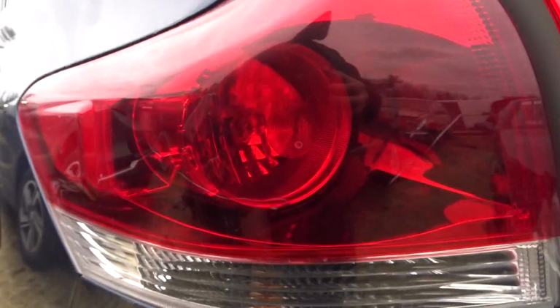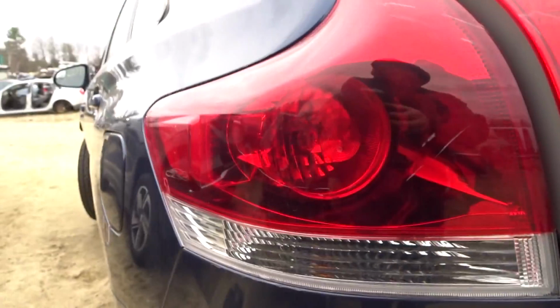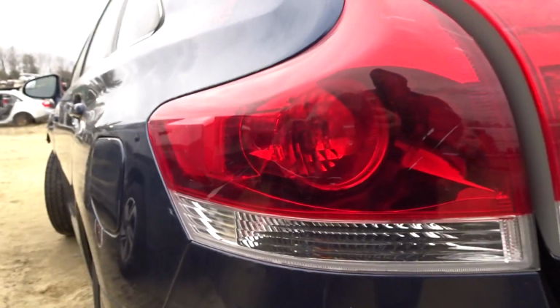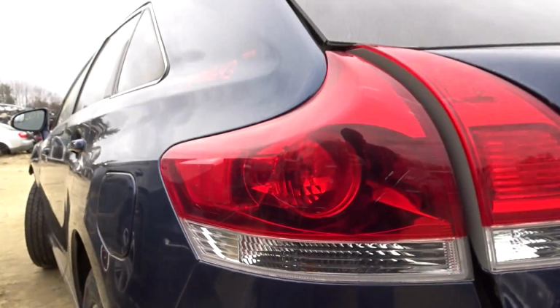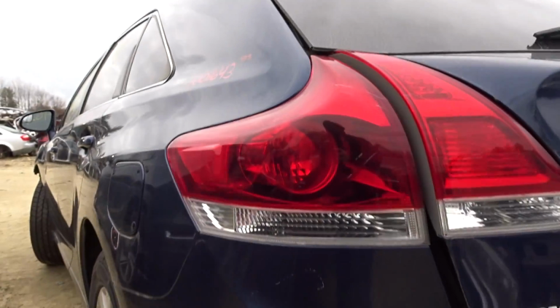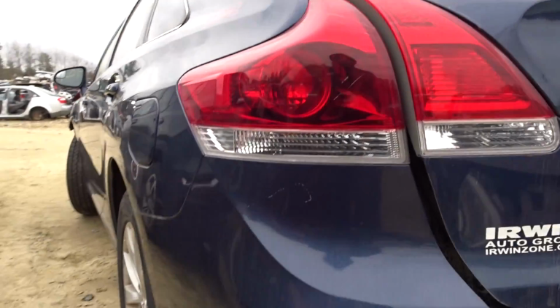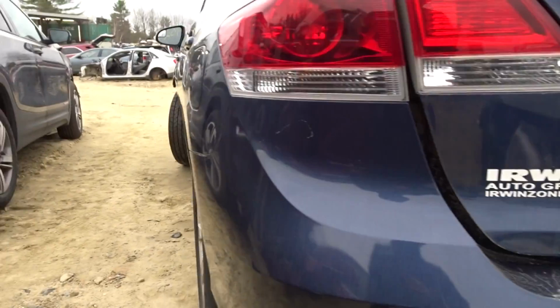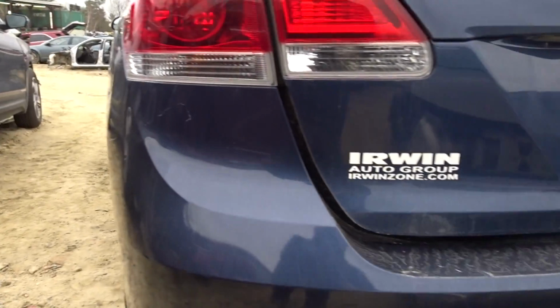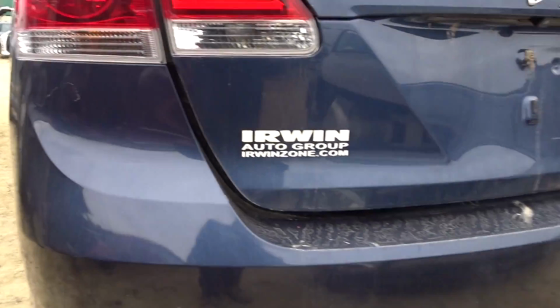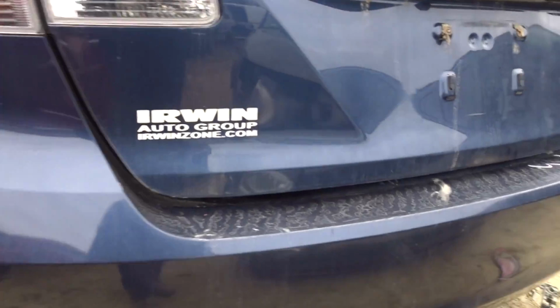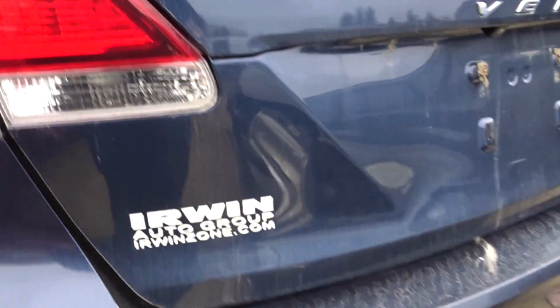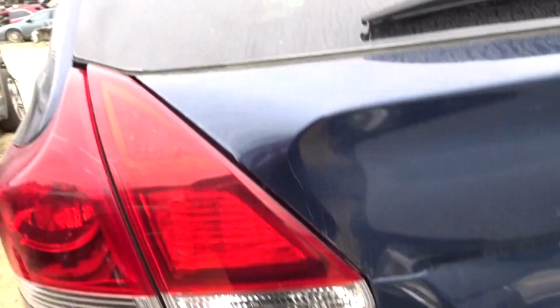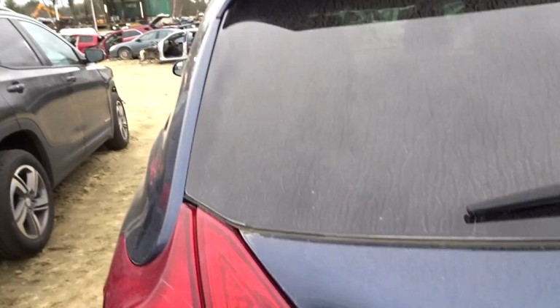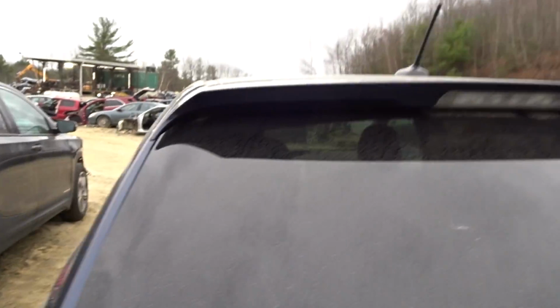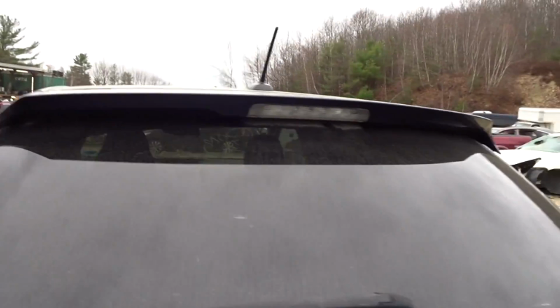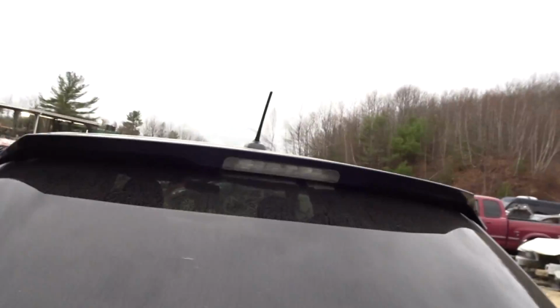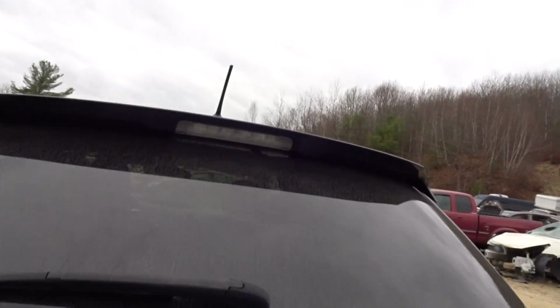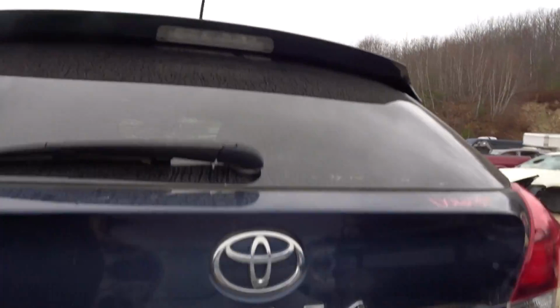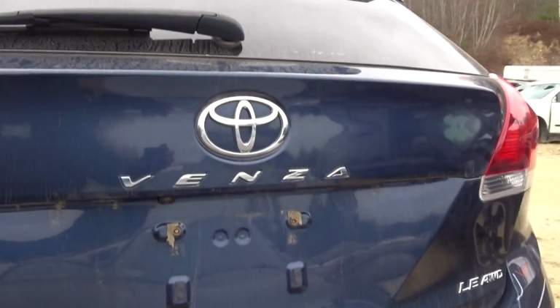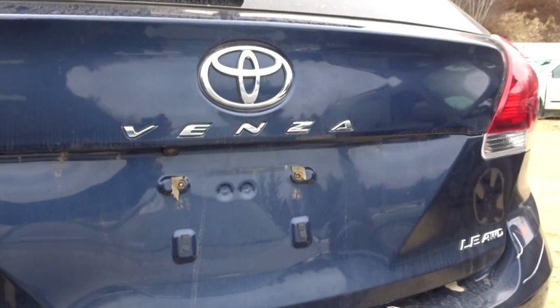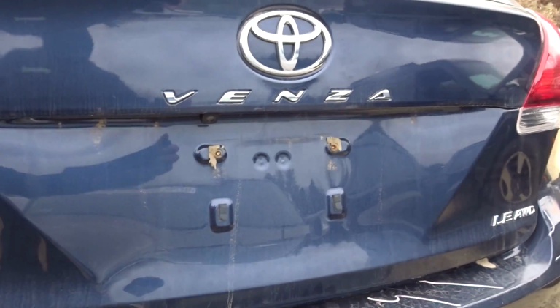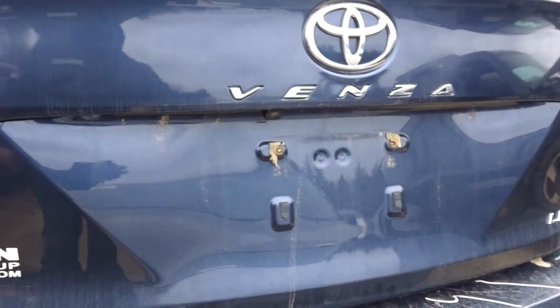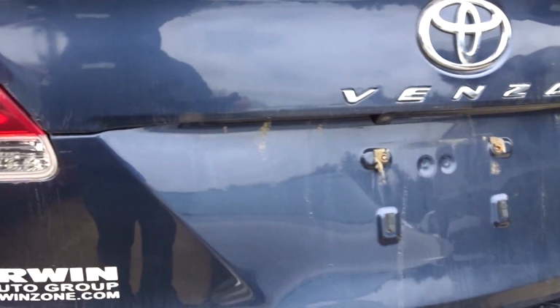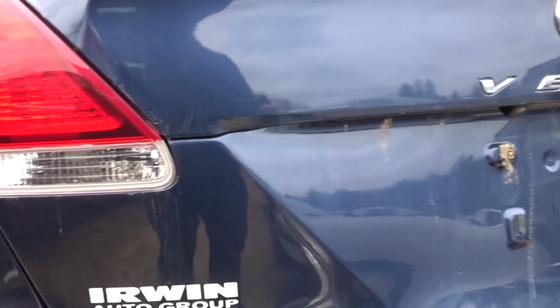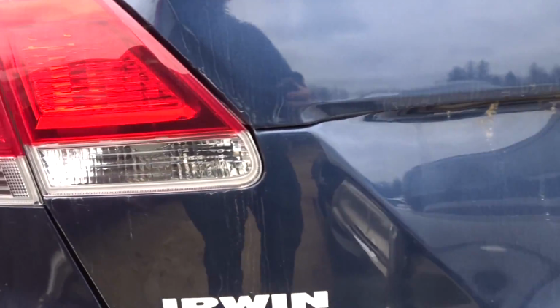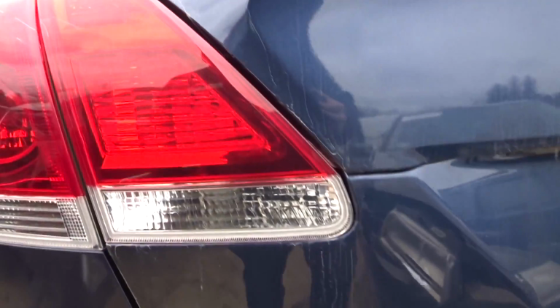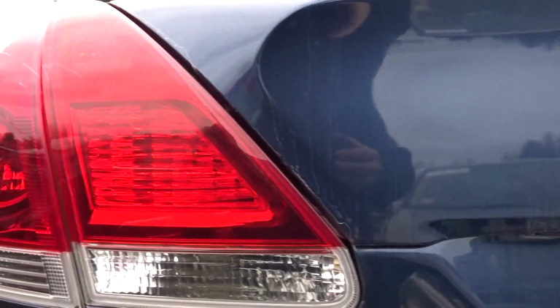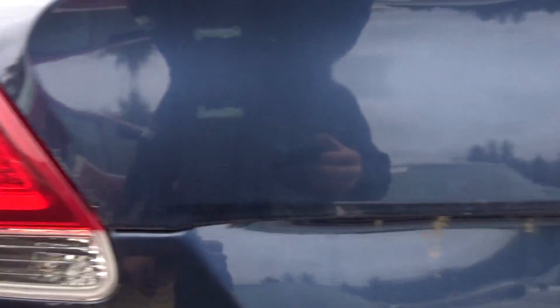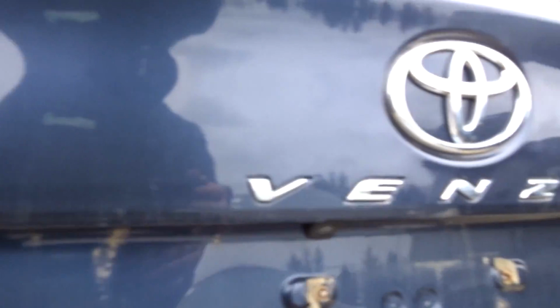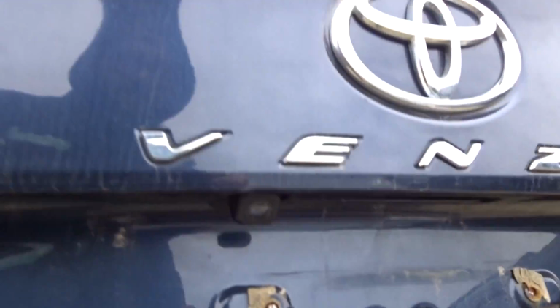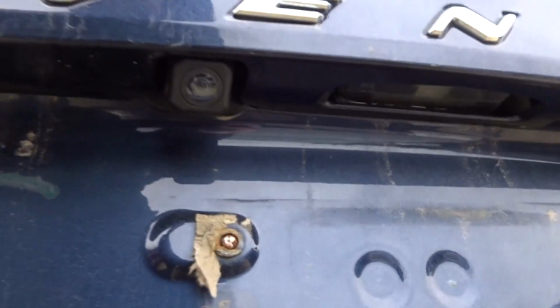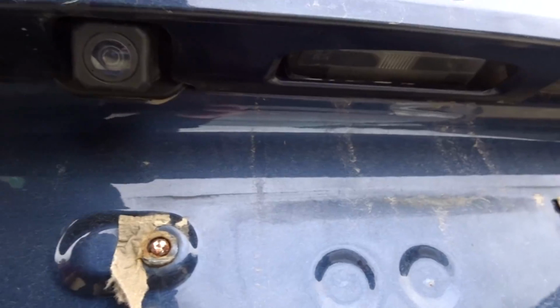Left tail lamp on the quarter looks good. Rear bumper rebar available, got a good lid gate that's clean — very good, listed with no damage. Complete hinges, spoiler, lights, camera.